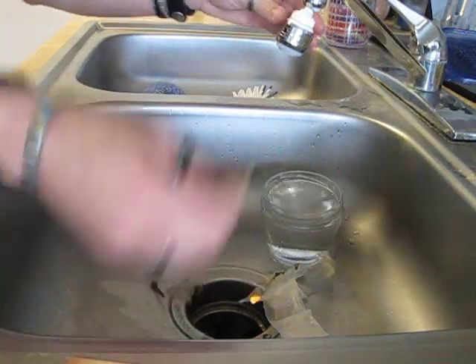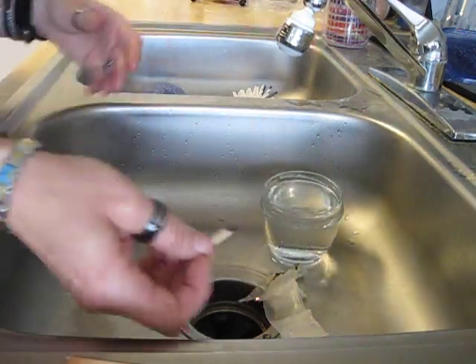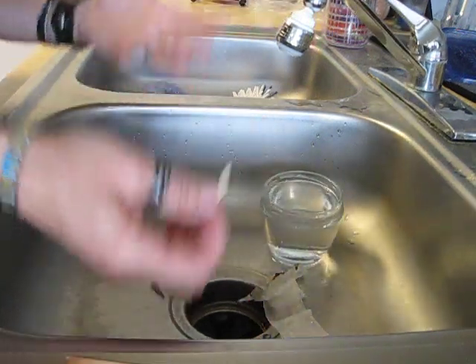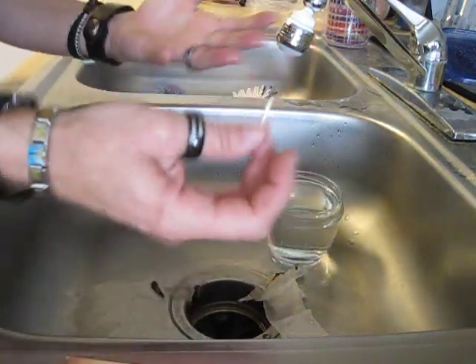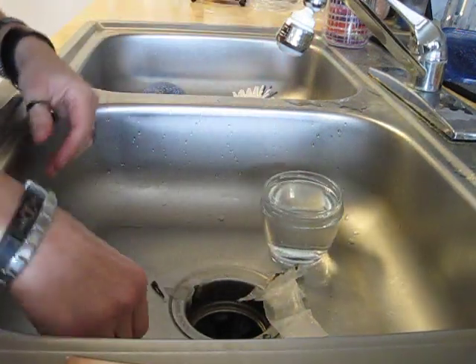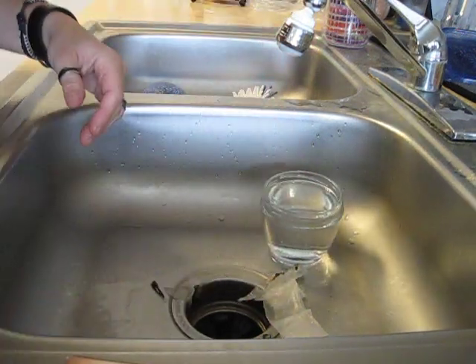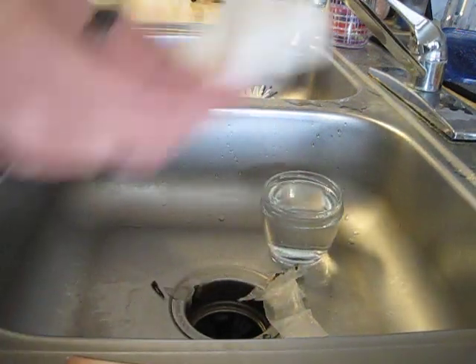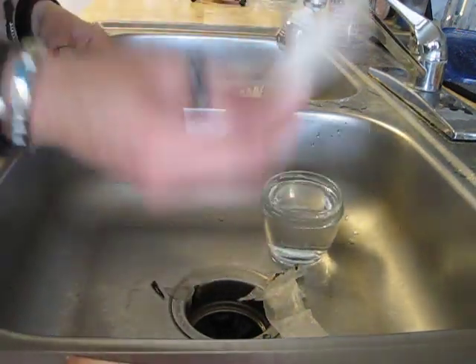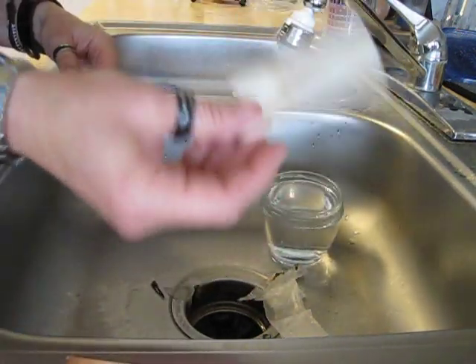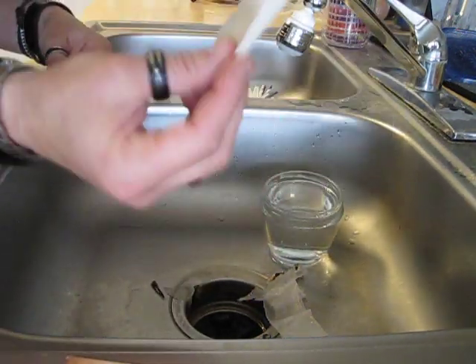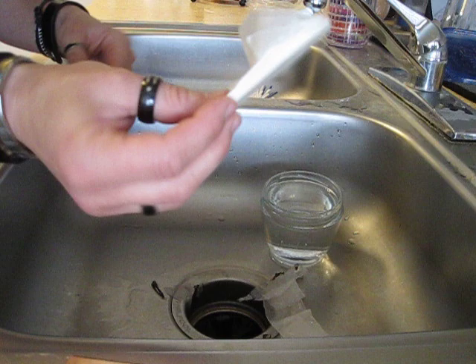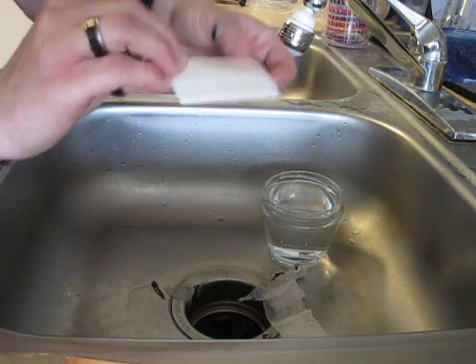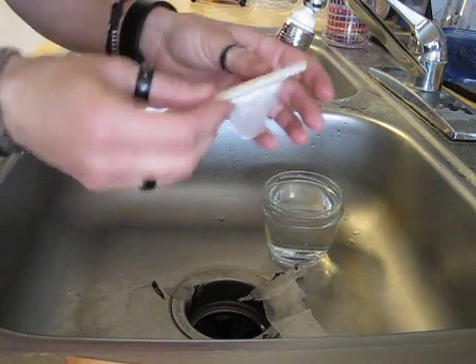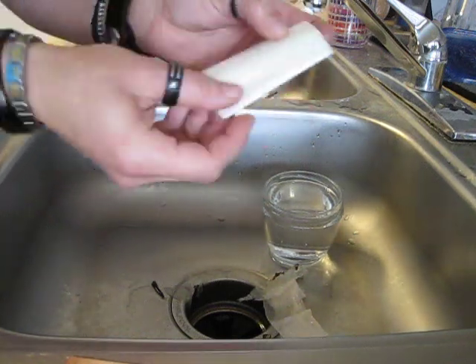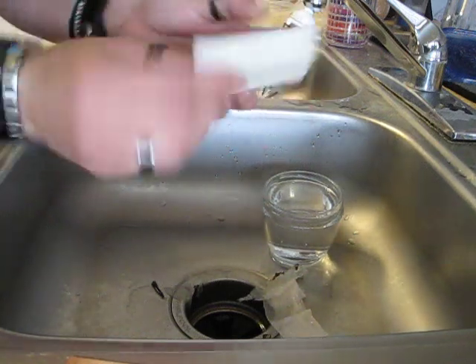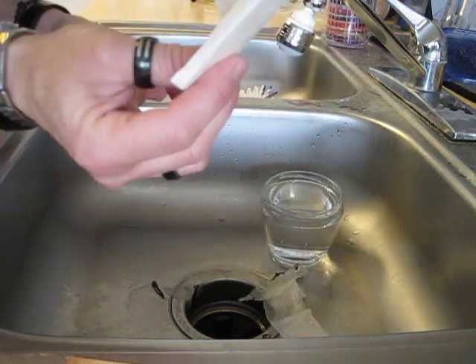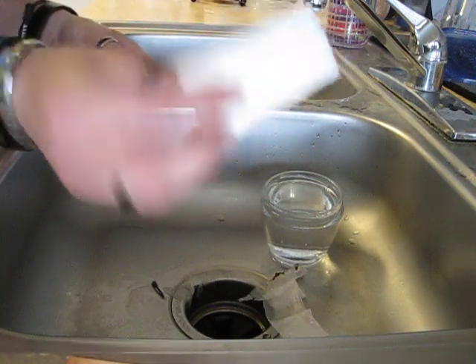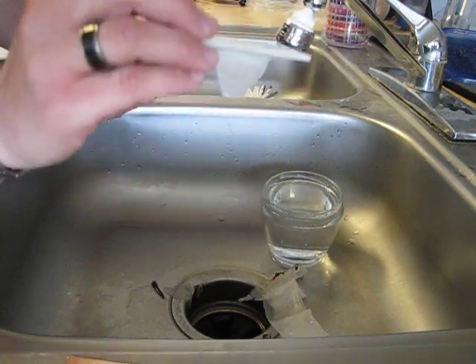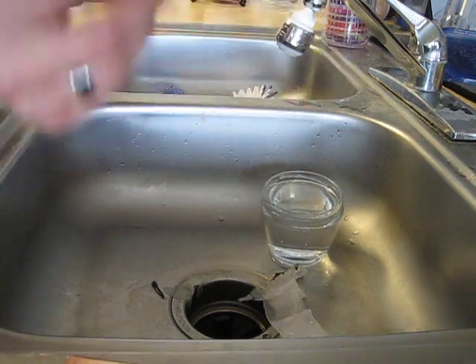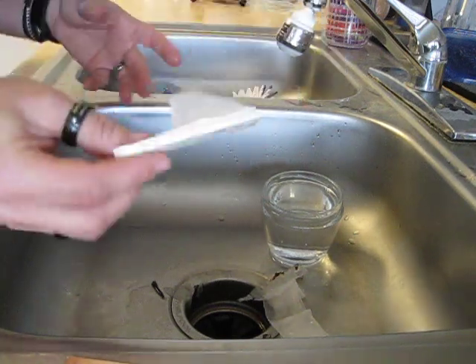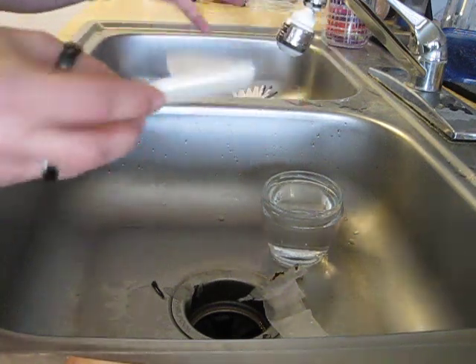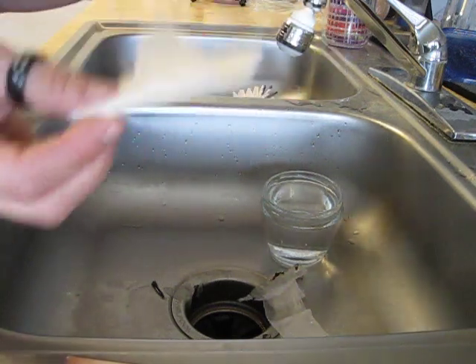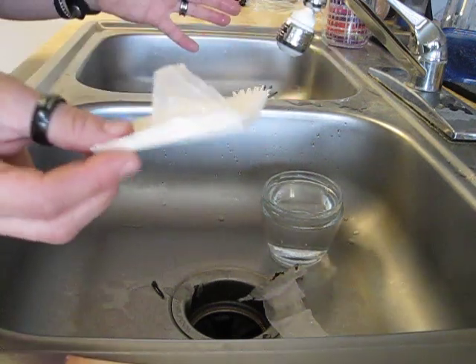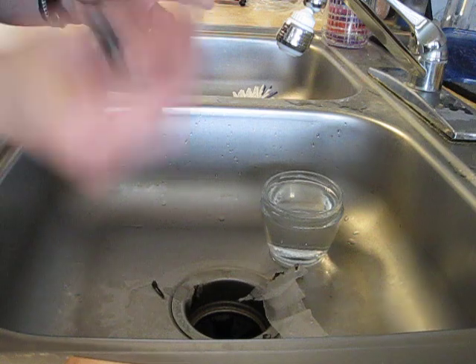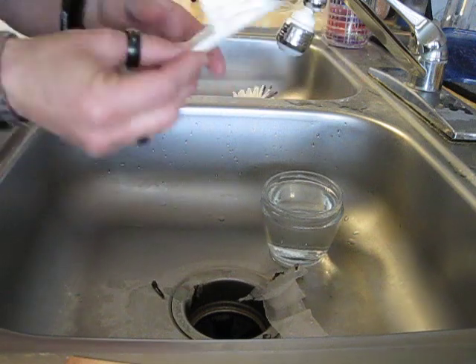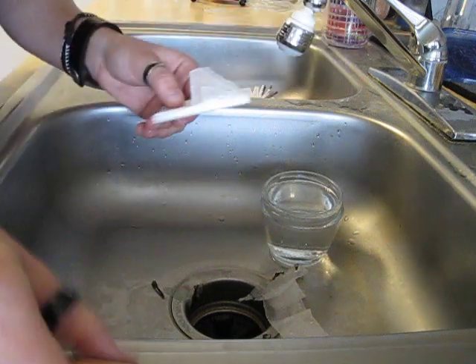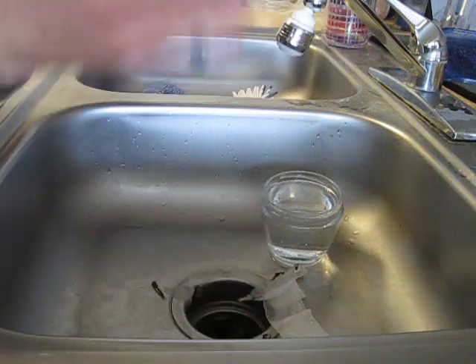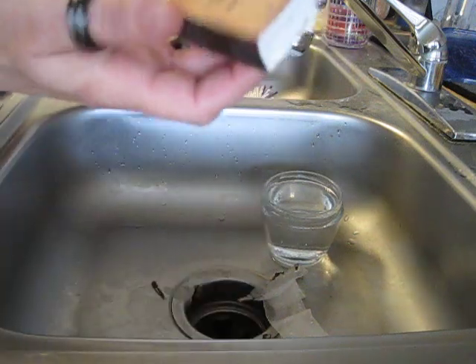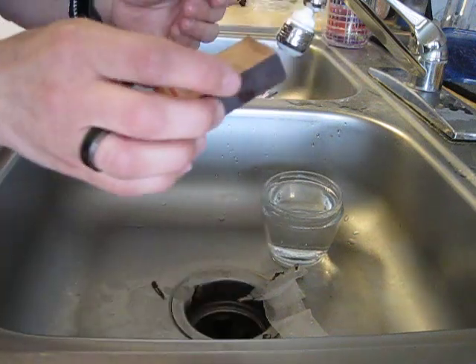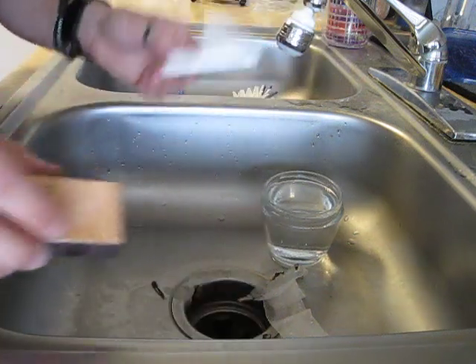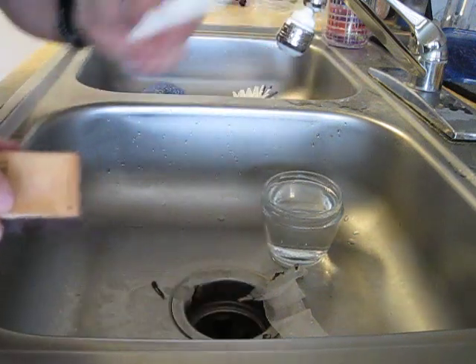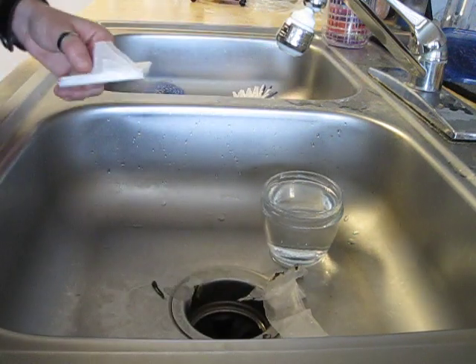Pretty cool, right? Wax paper — put it in your survival kit. One of those little items that you never know. Everything's wet, you can light this with your waterproof matches, light it on fire.